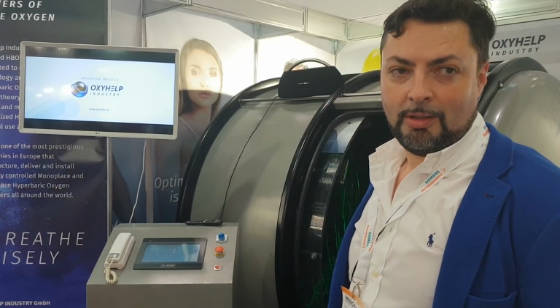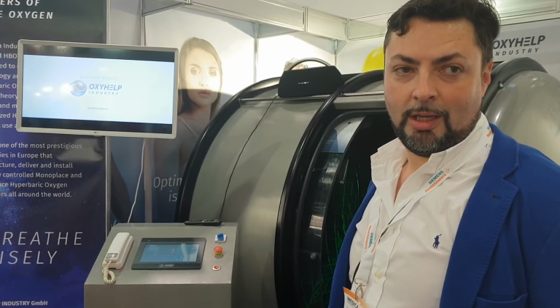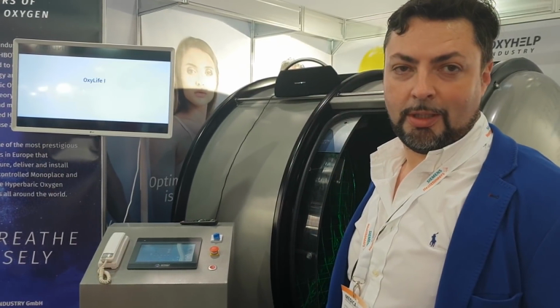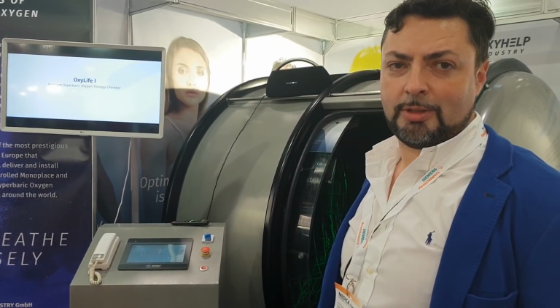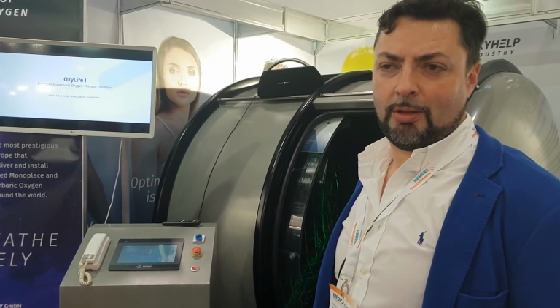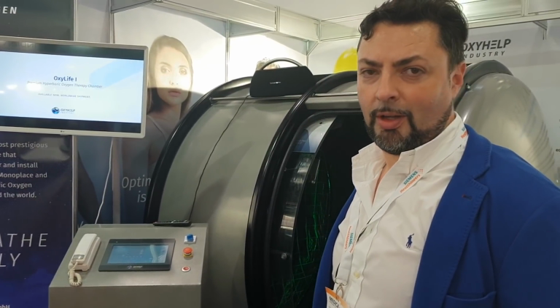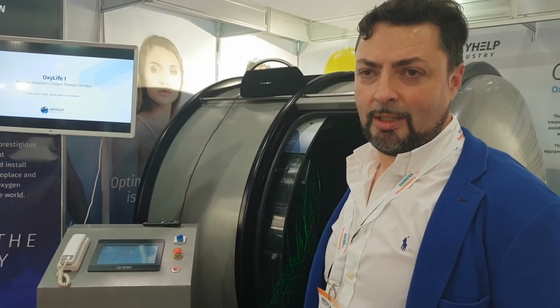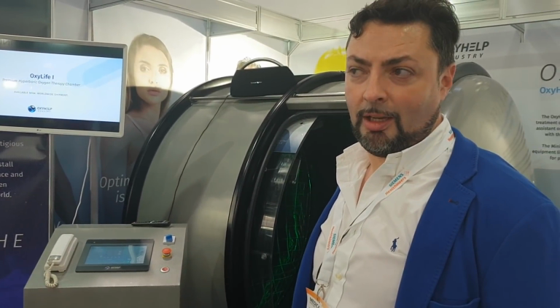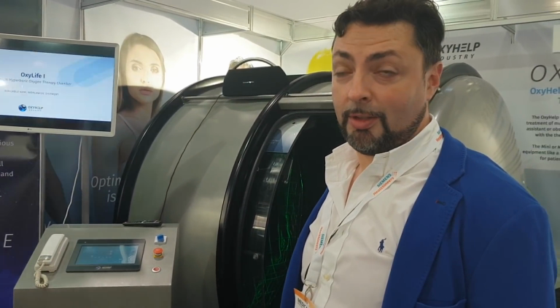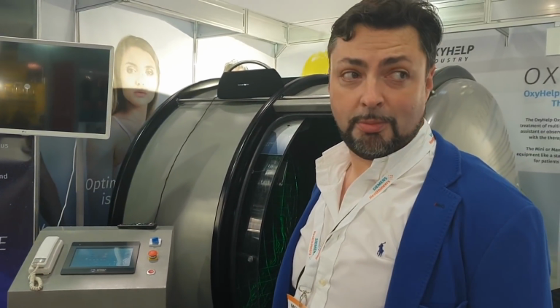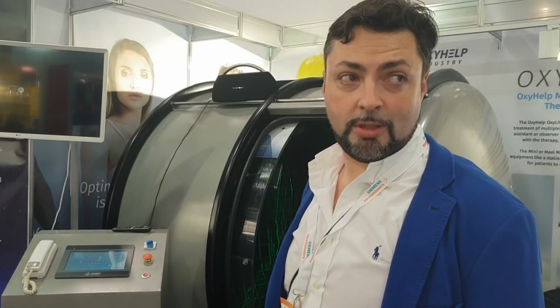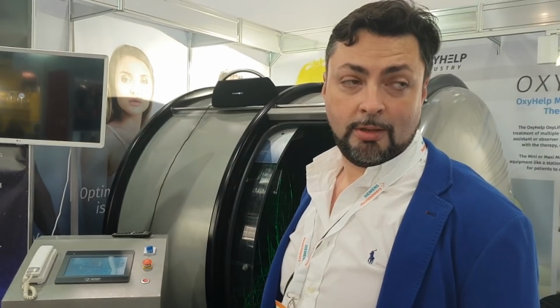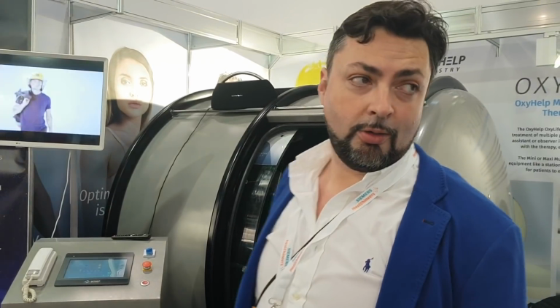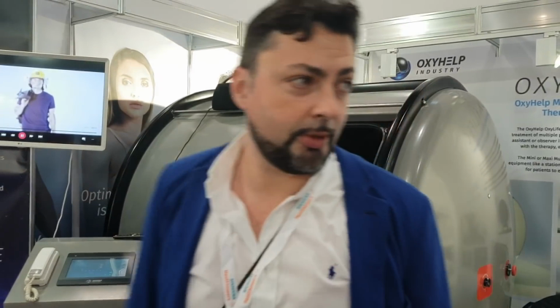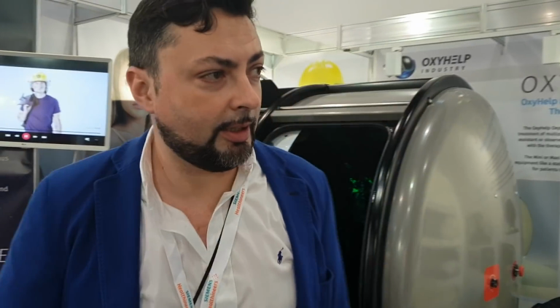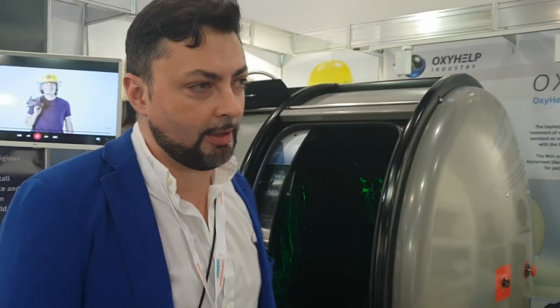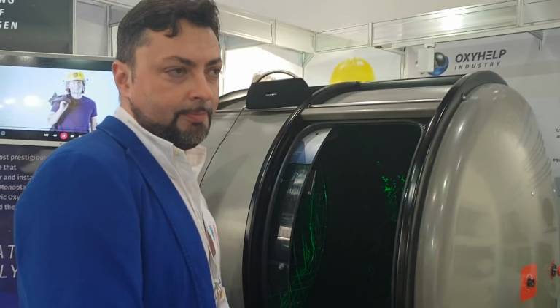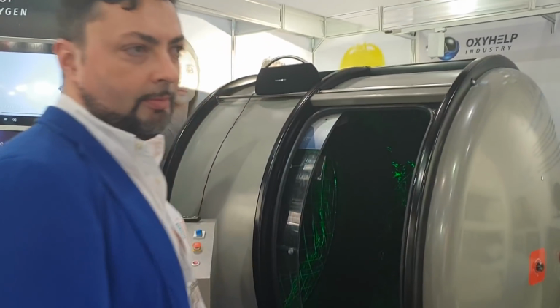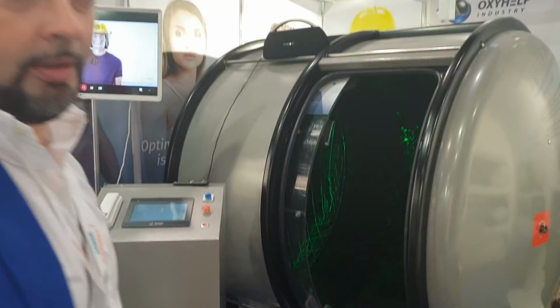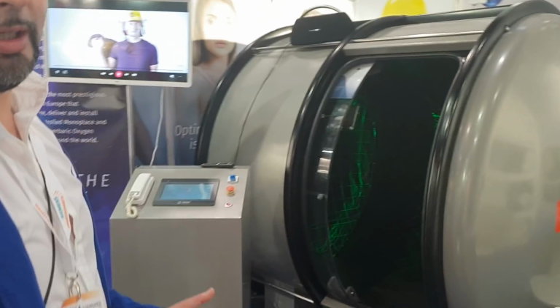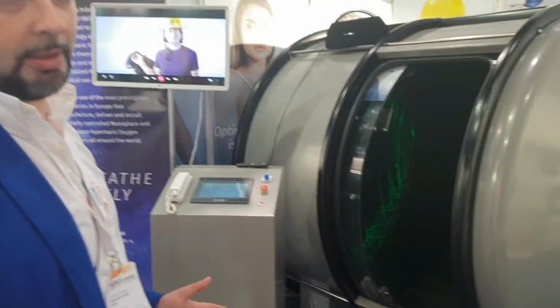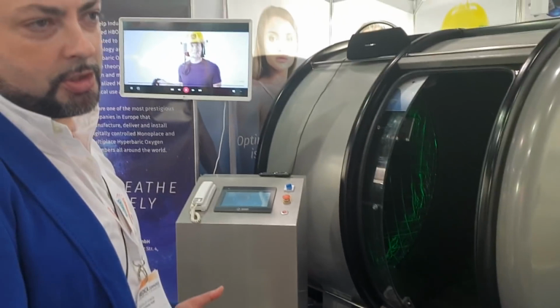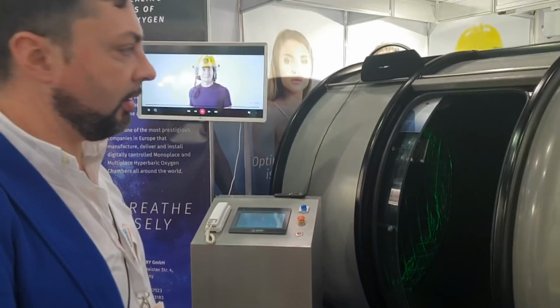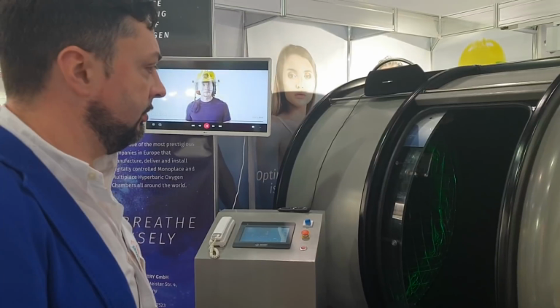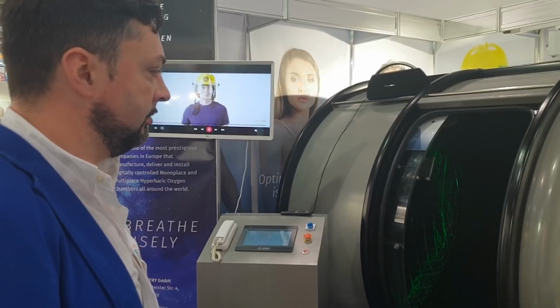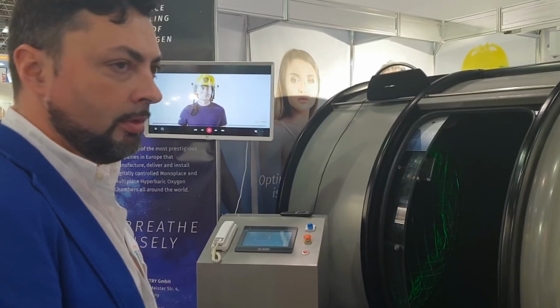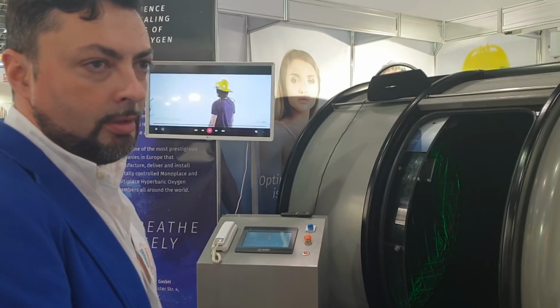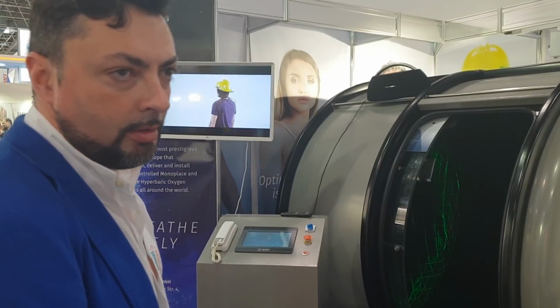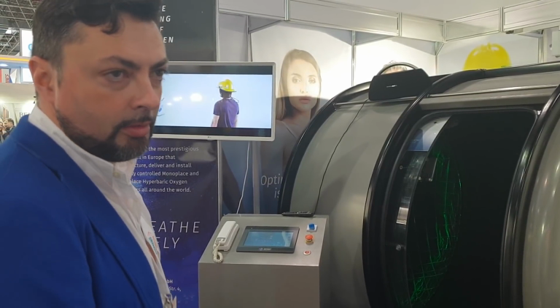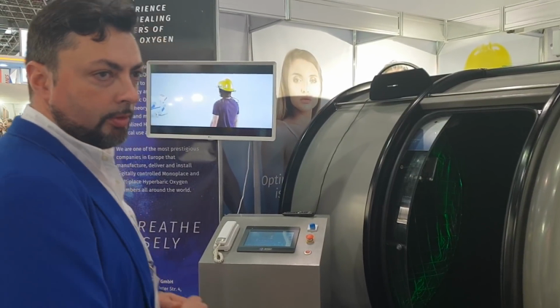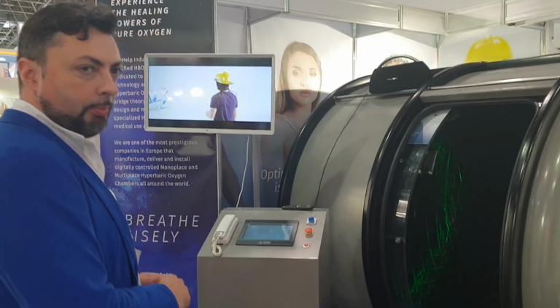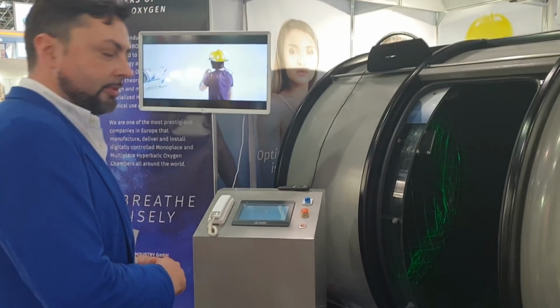Here at Medica Düsseldorf 2018, end of the exhibition, we presented the mini-multi-place chamber for demo purposes.